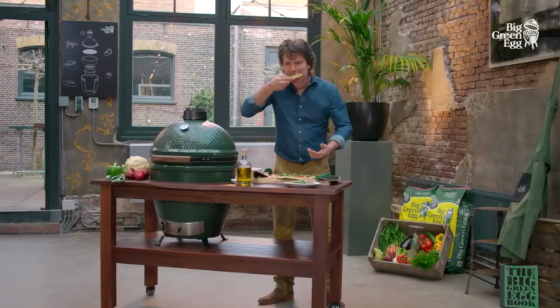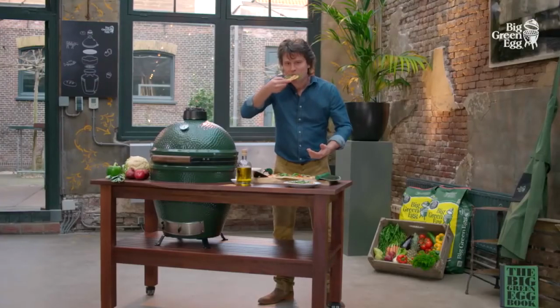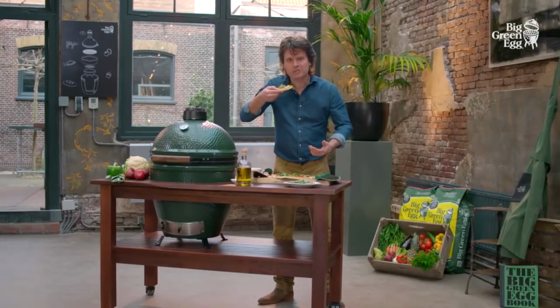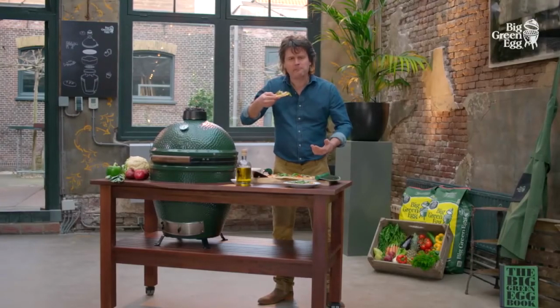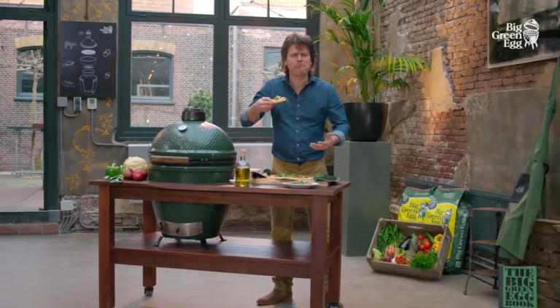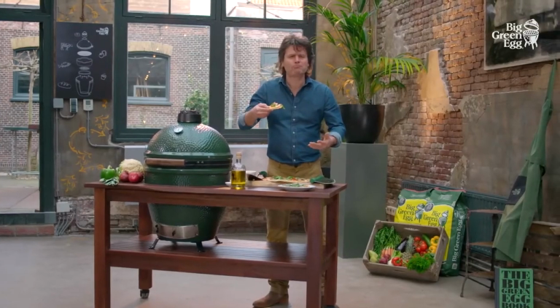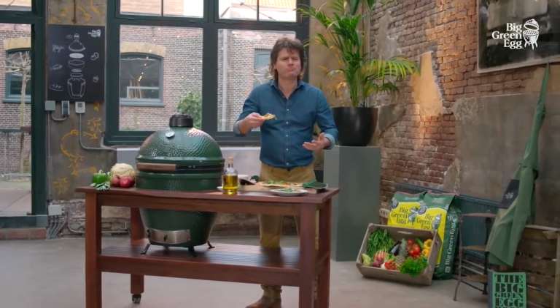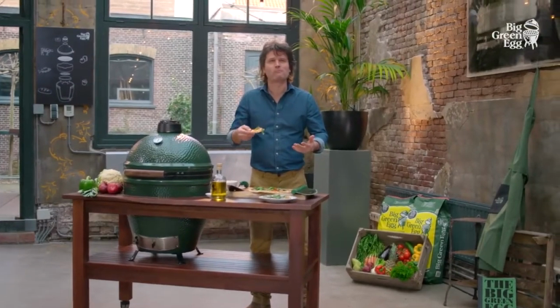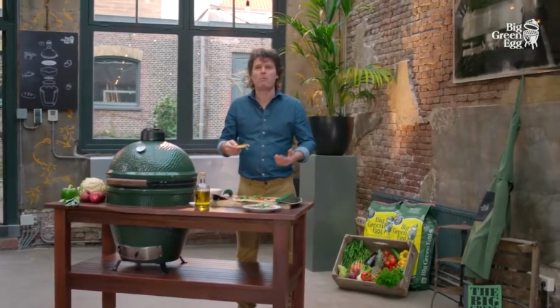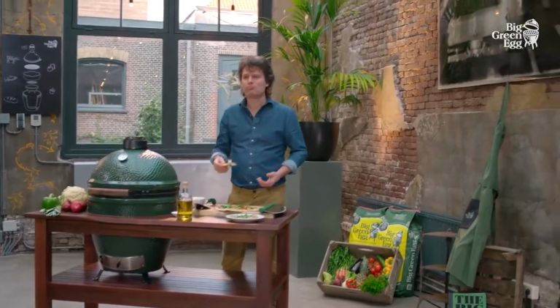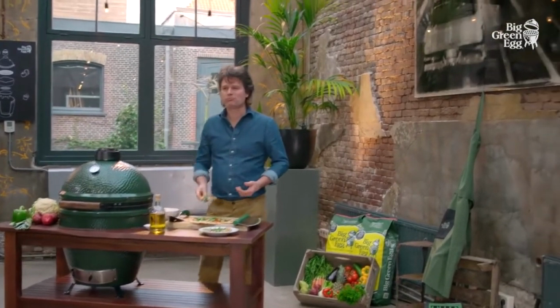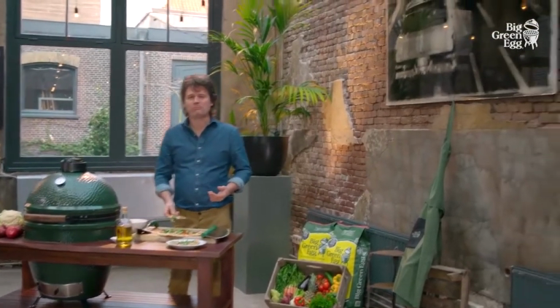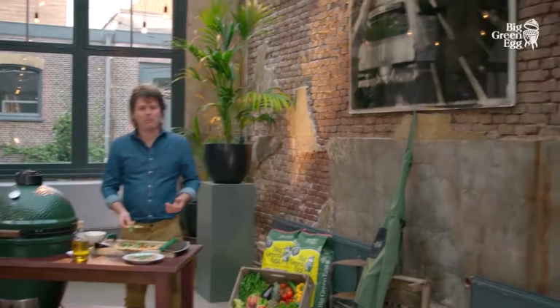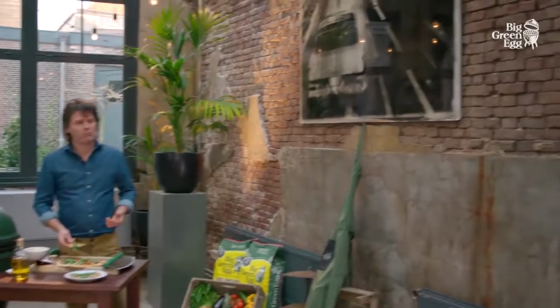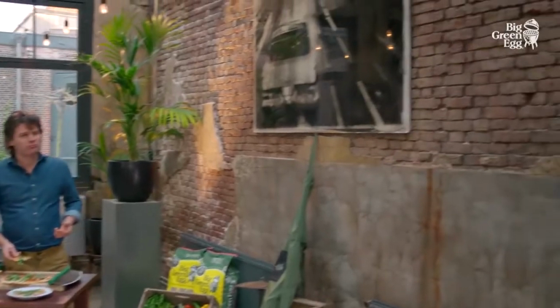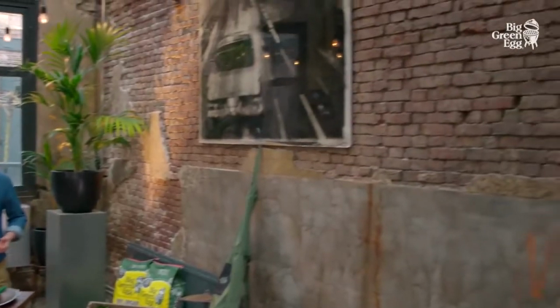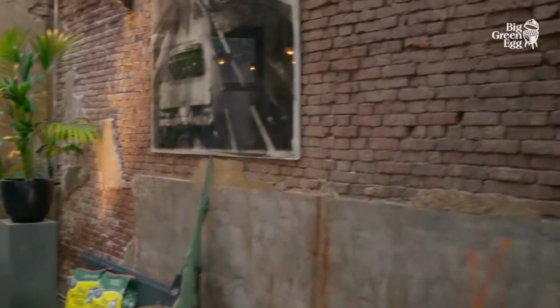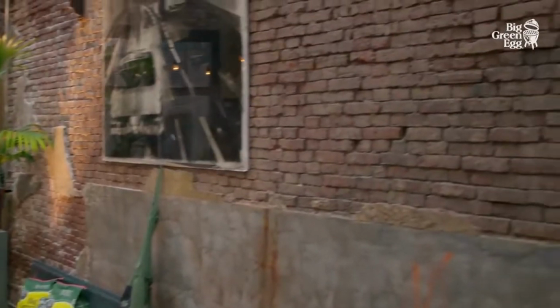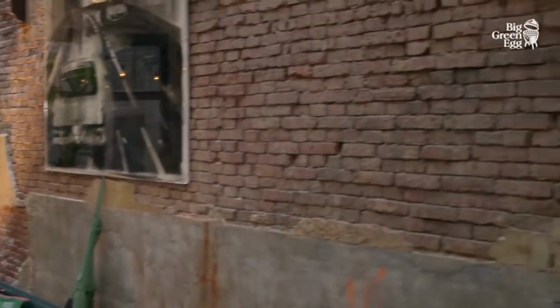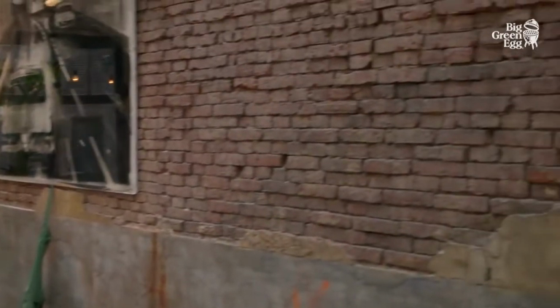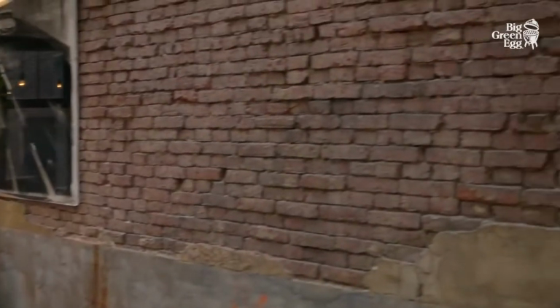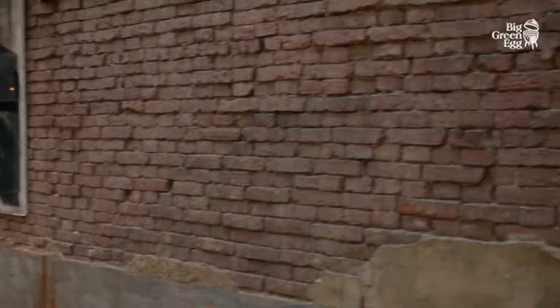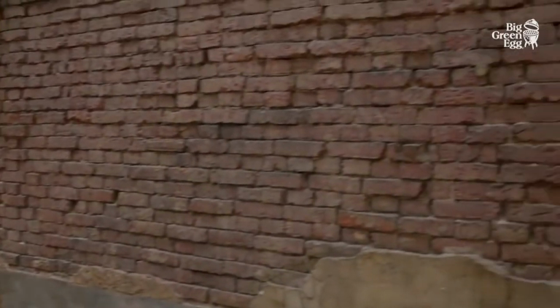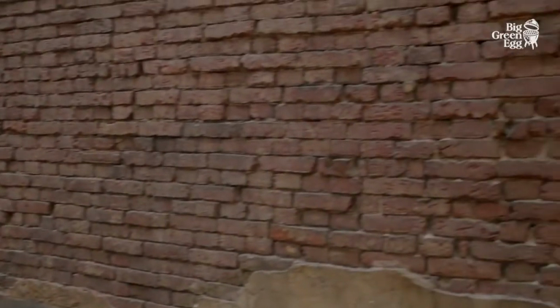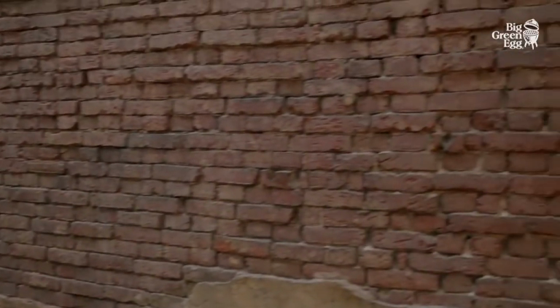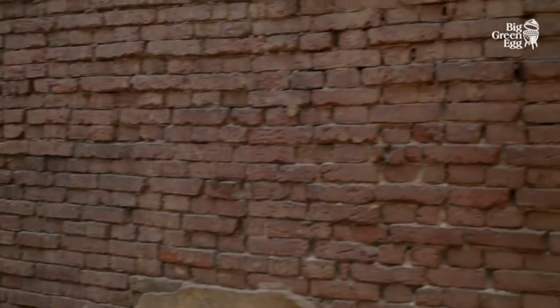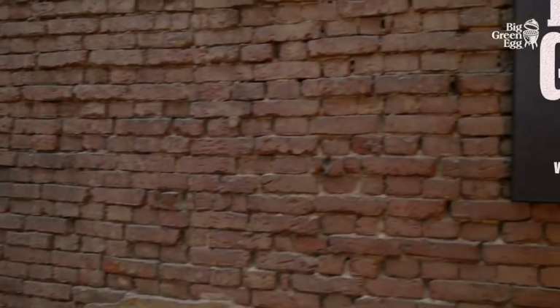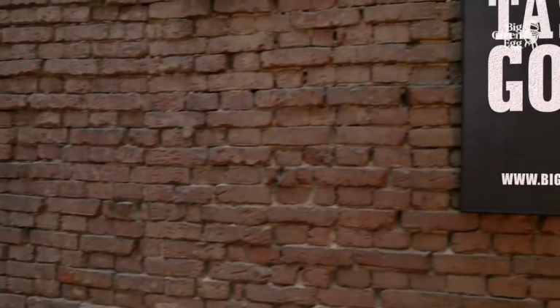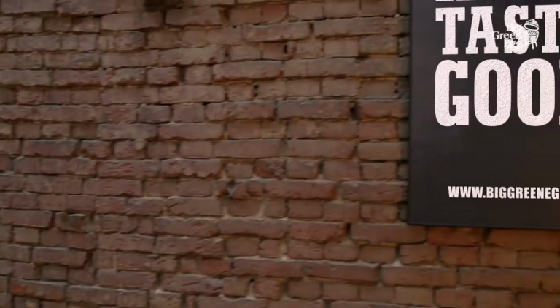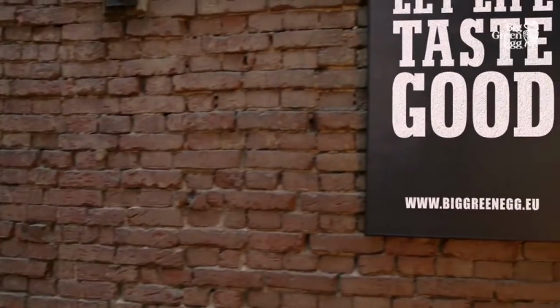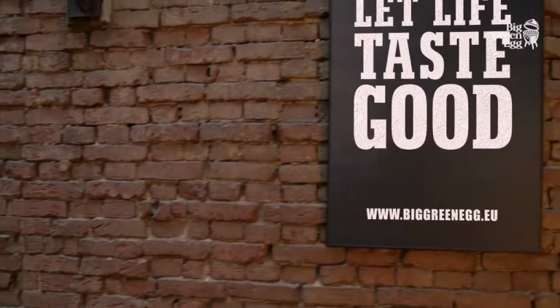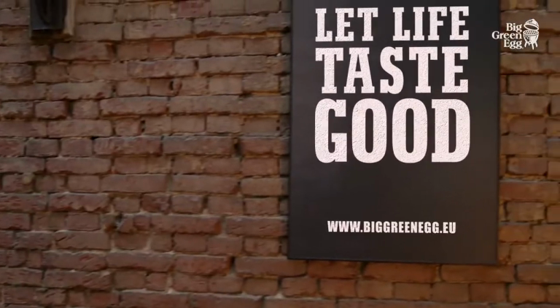Have a look at our website biggreenegg.eu for delicious recipes. Buon appetito! Bye-bye!